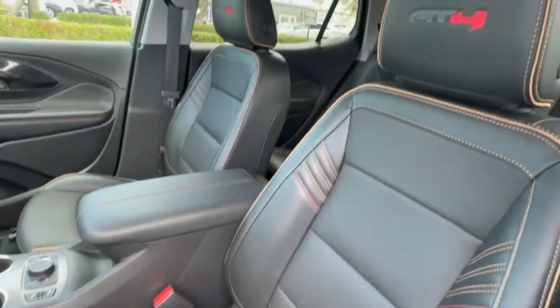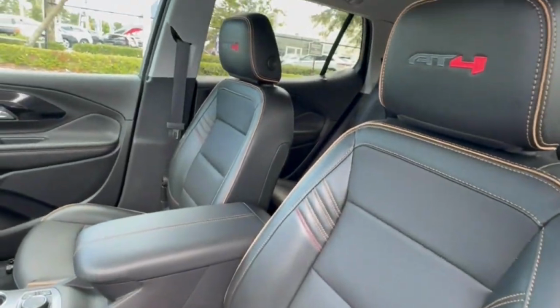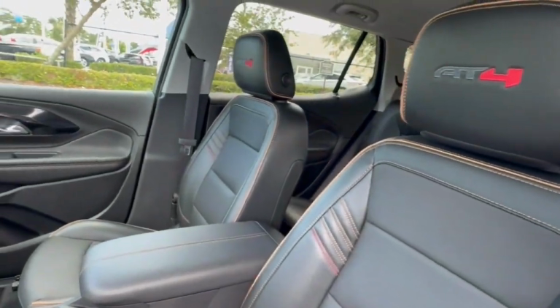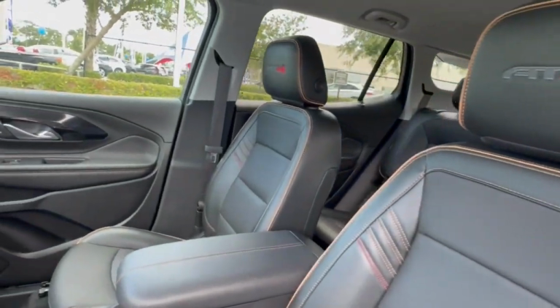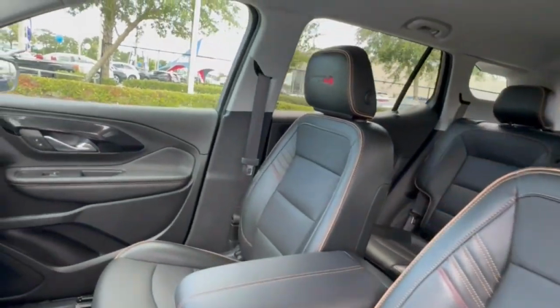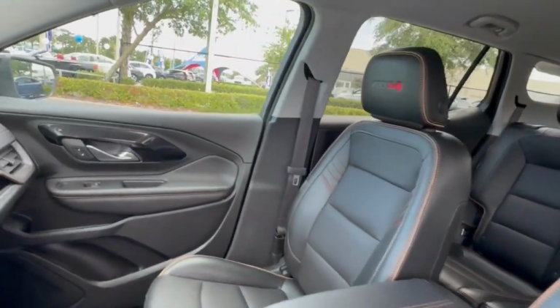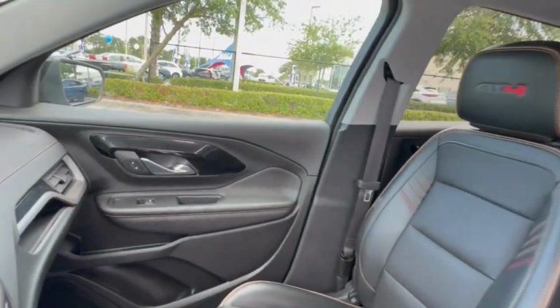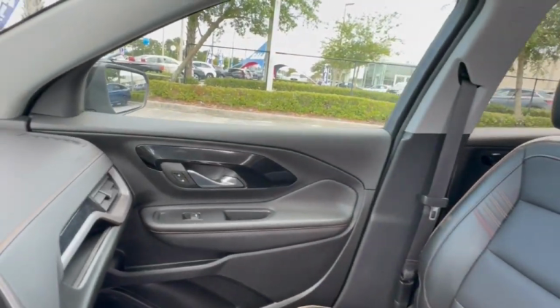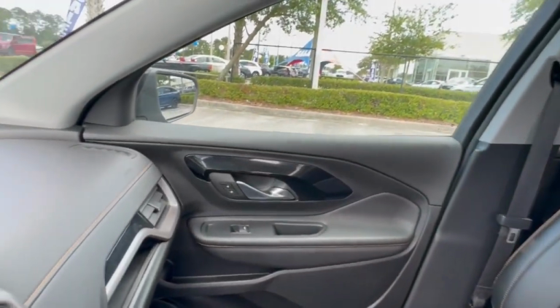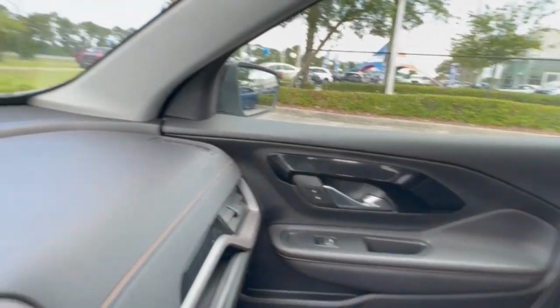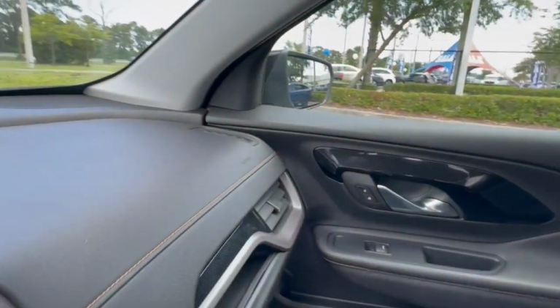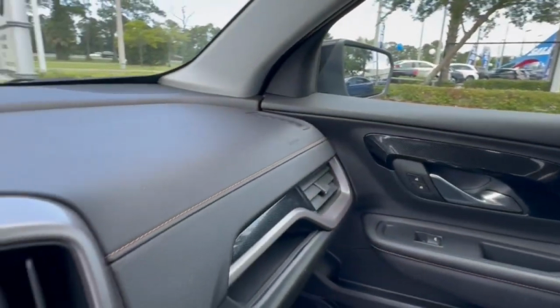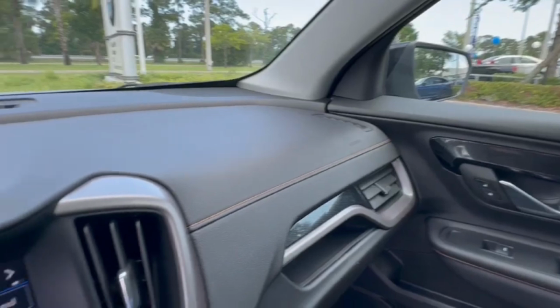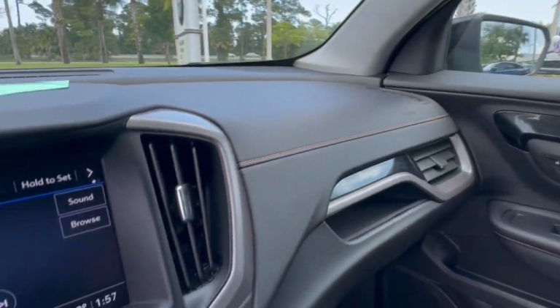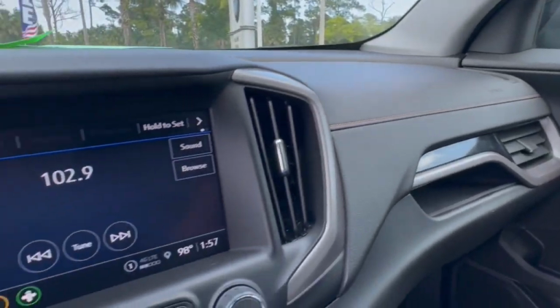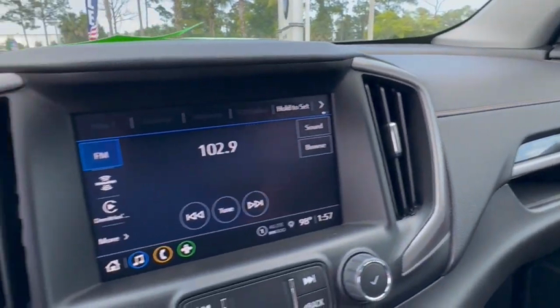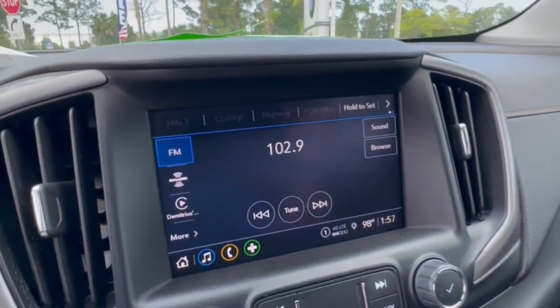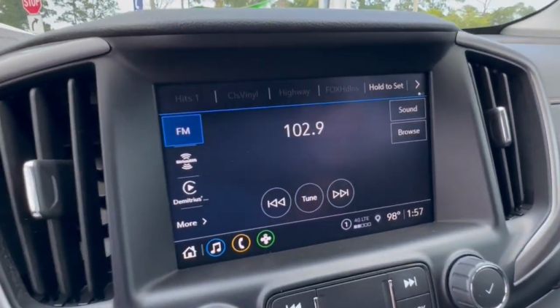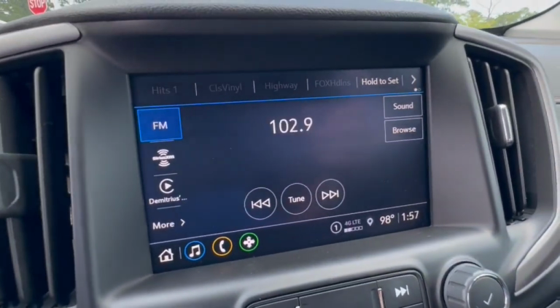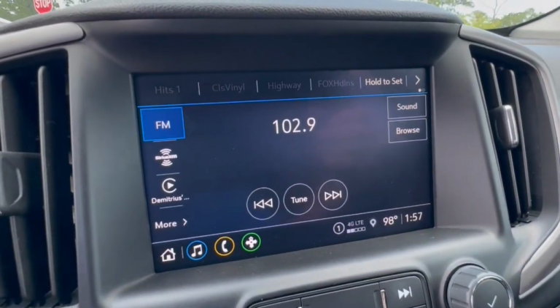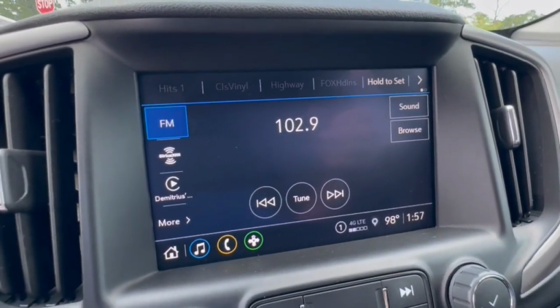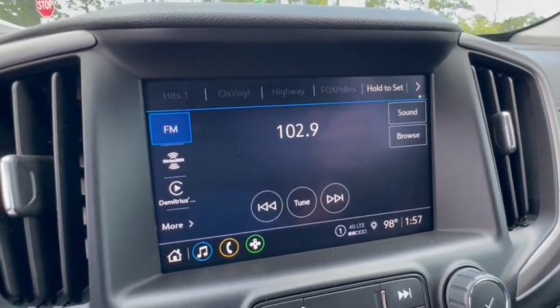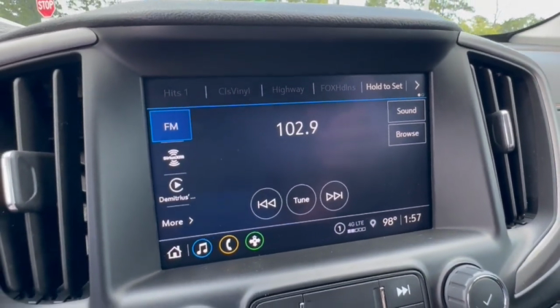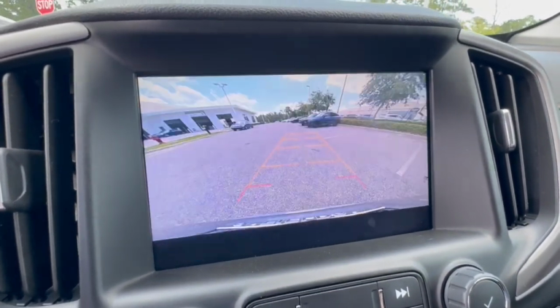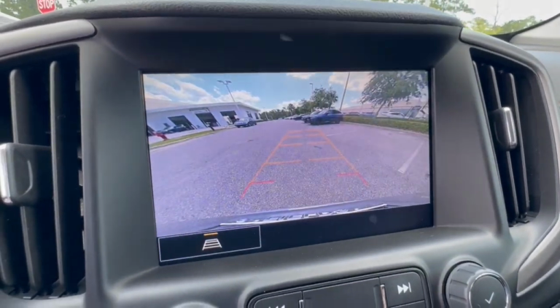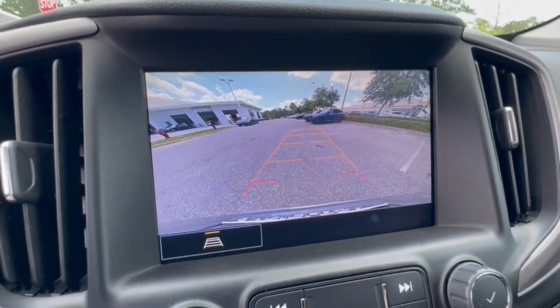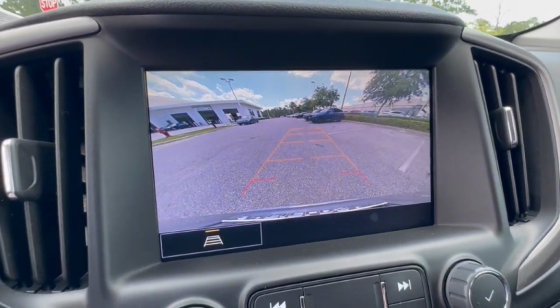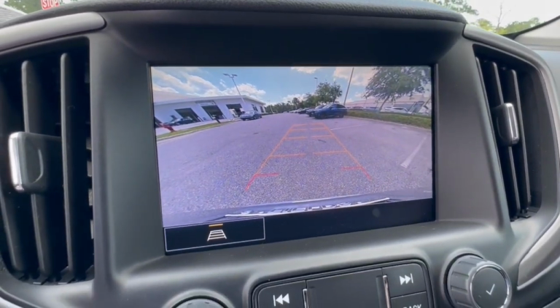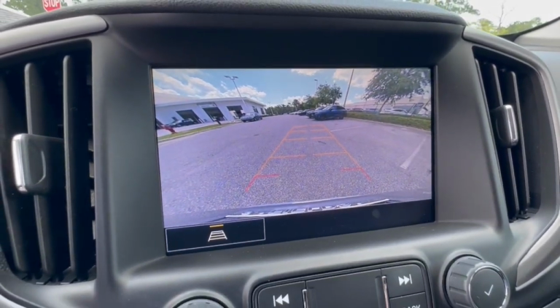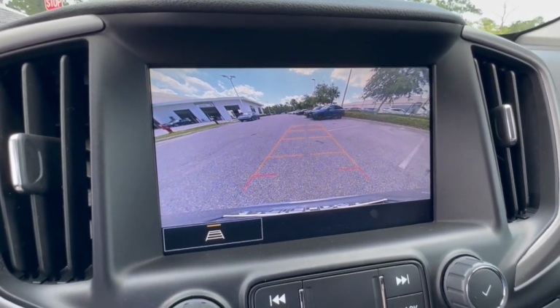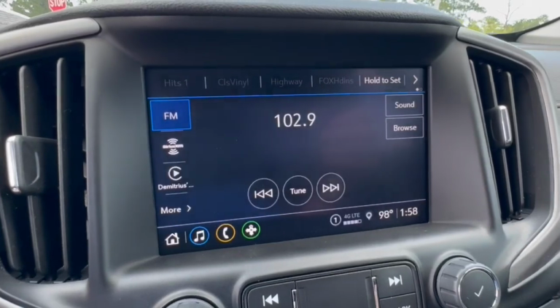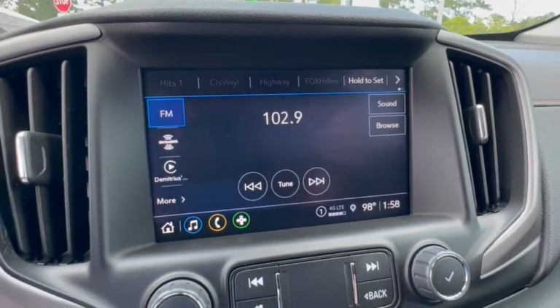Feel a new sense of confidence in this well-equipped Terrain. Treat yourself to a test drive today. Our staff will toss you the keys and give you an outstanding customer experience.